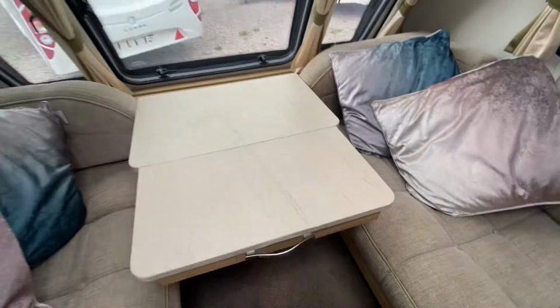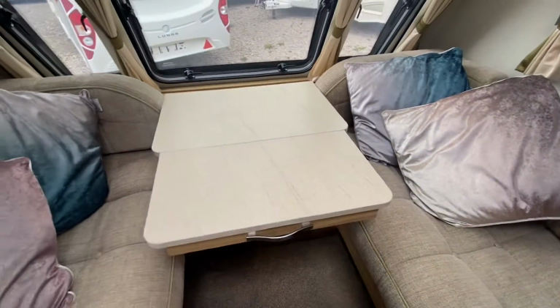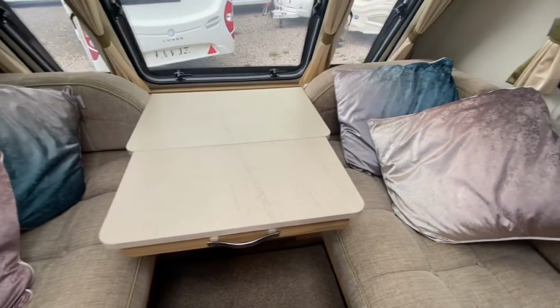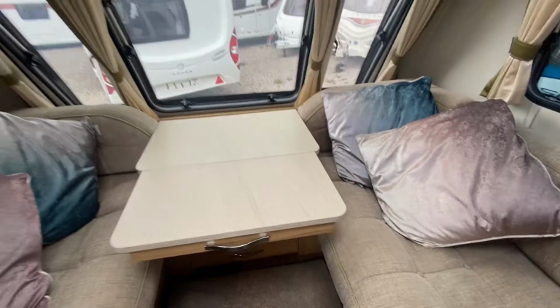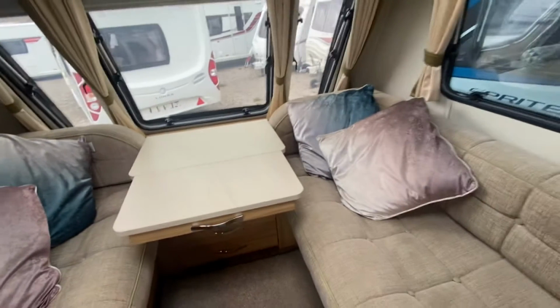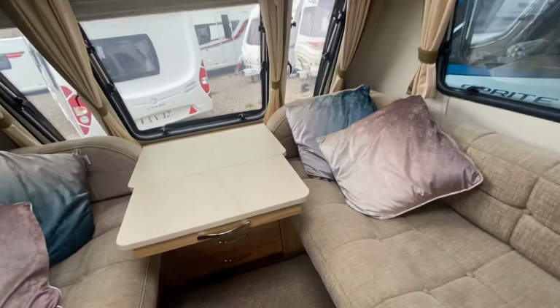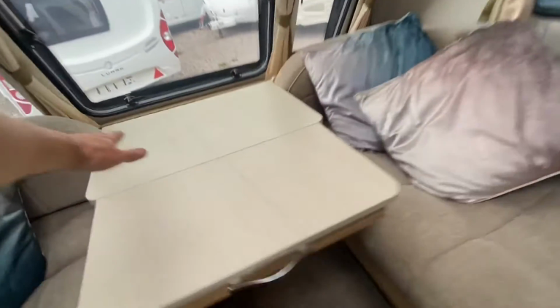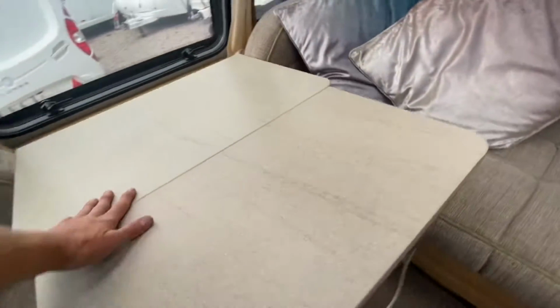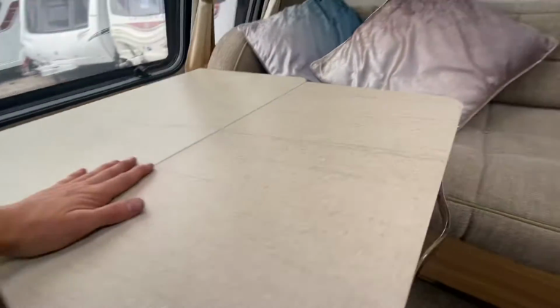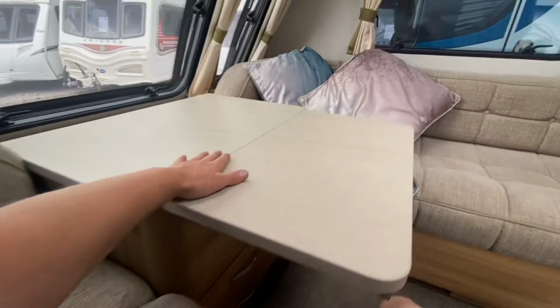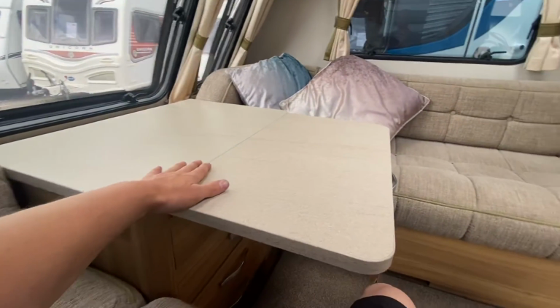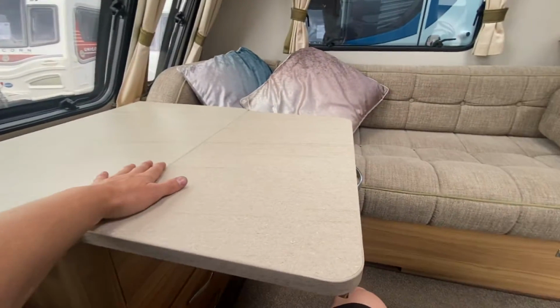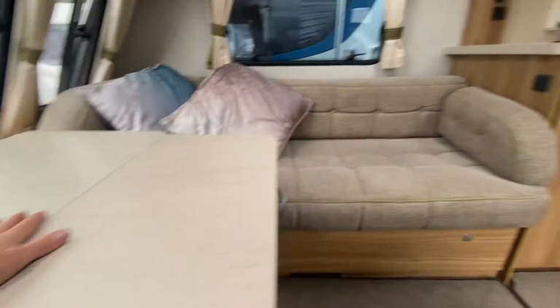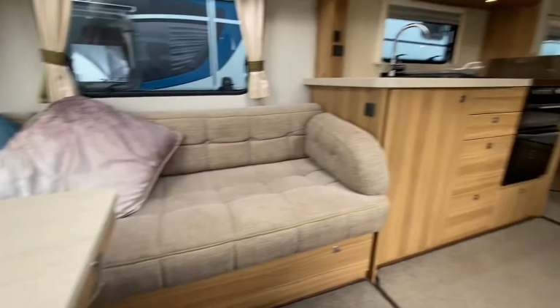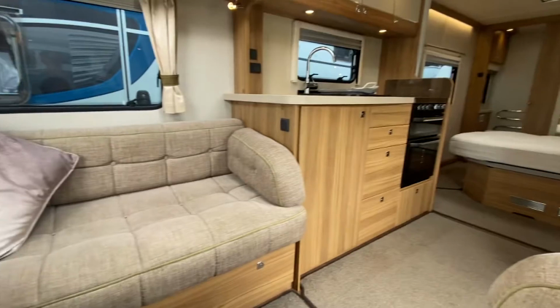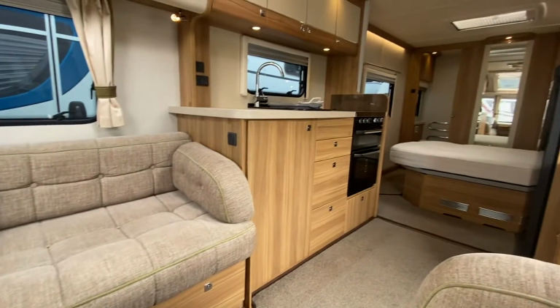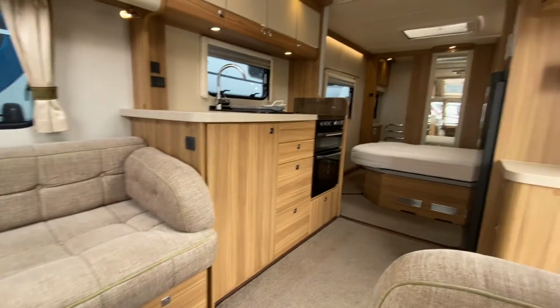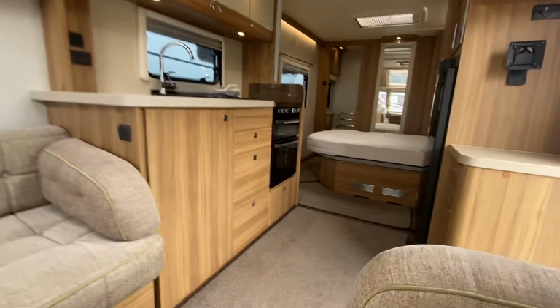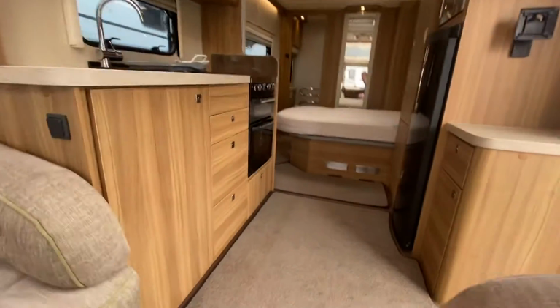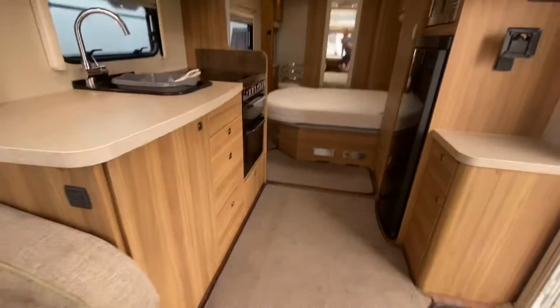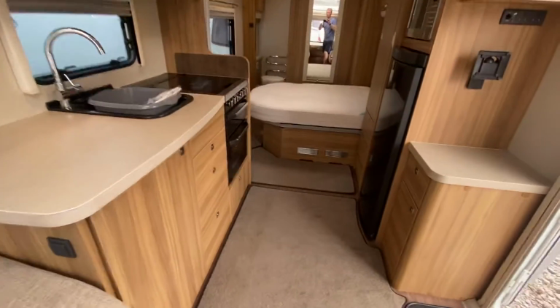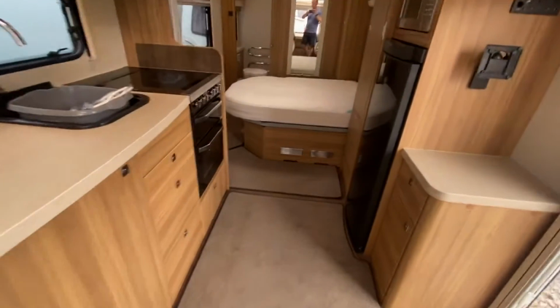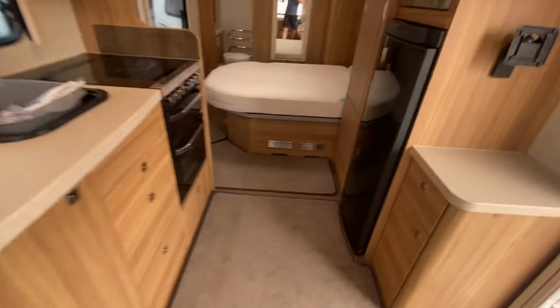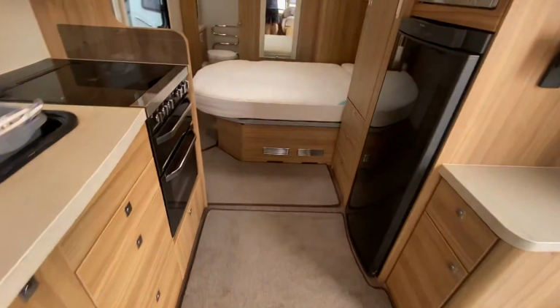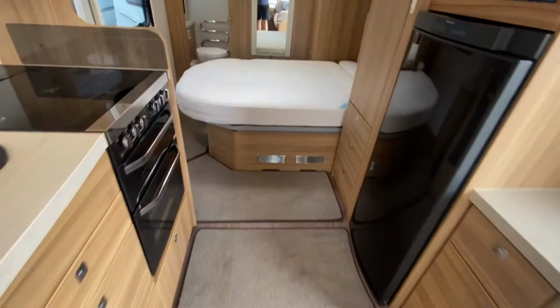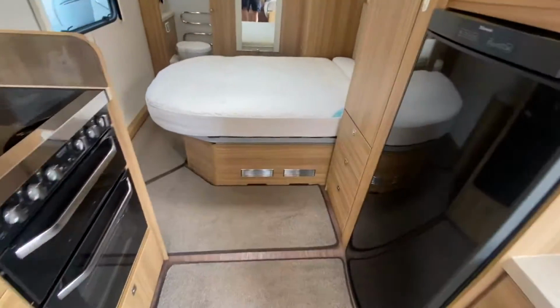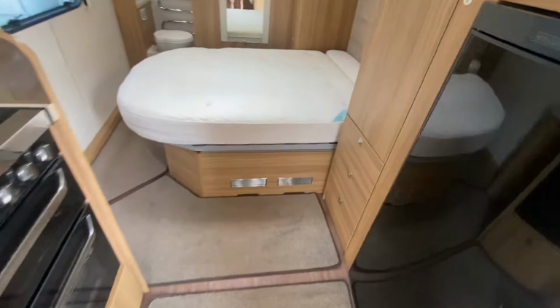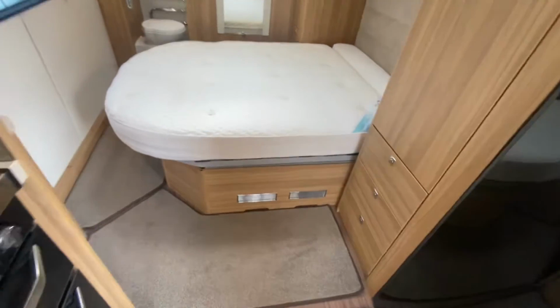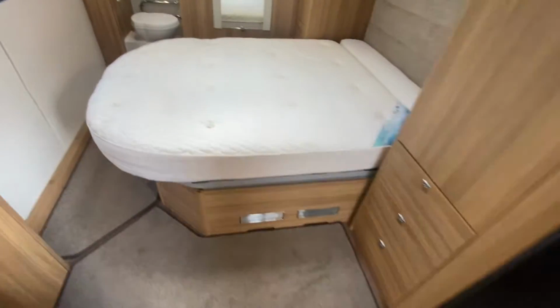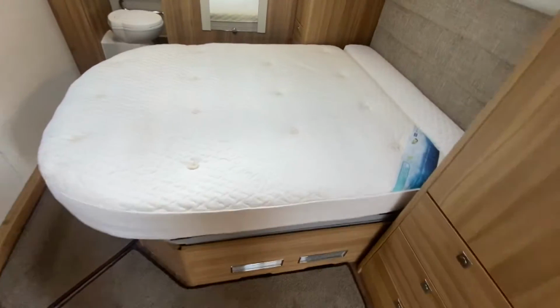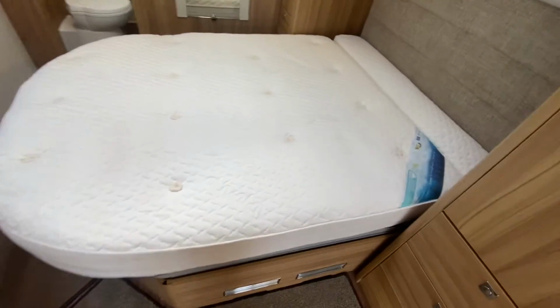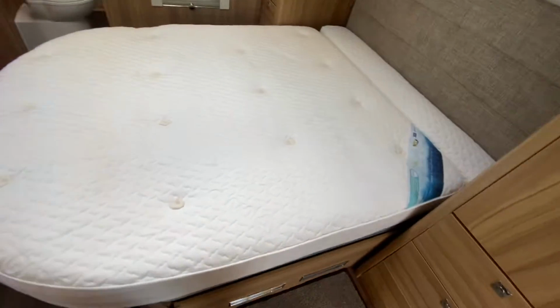Chest table there. Then you've got the island bed towards the rear of the caravan, with plenty of storage space underneath.